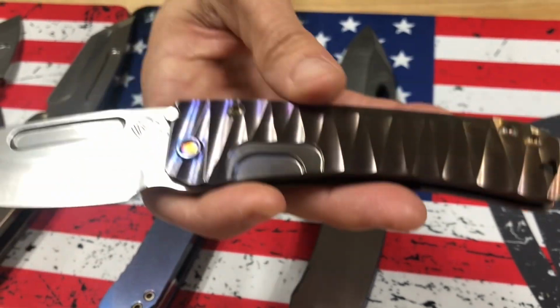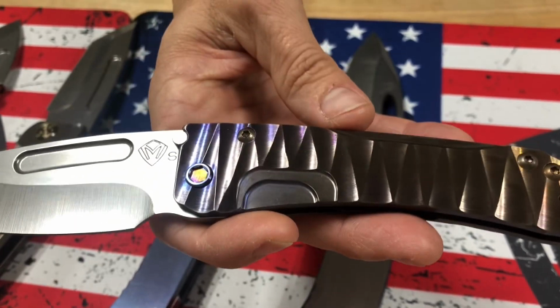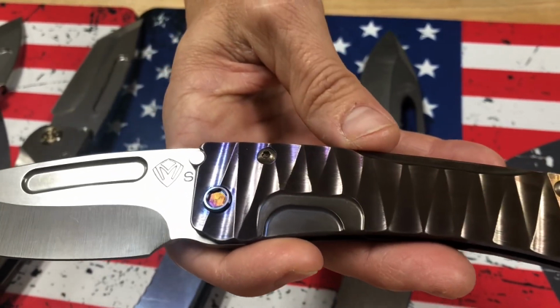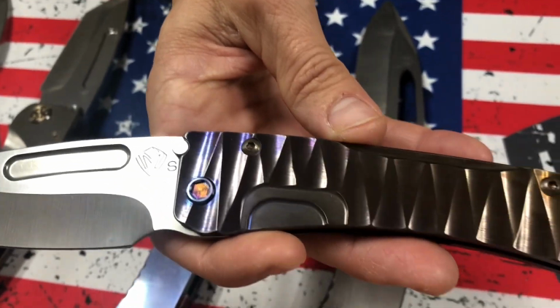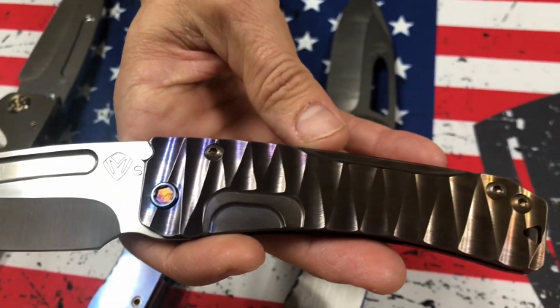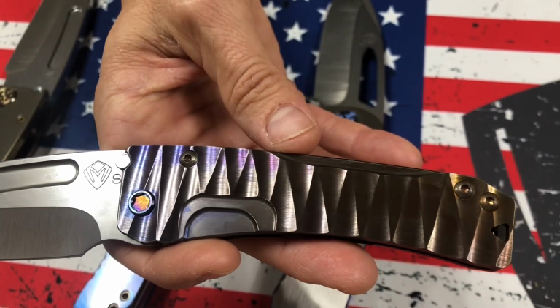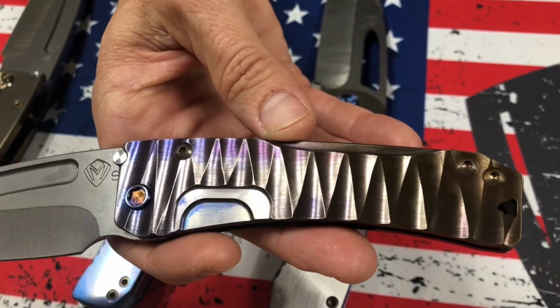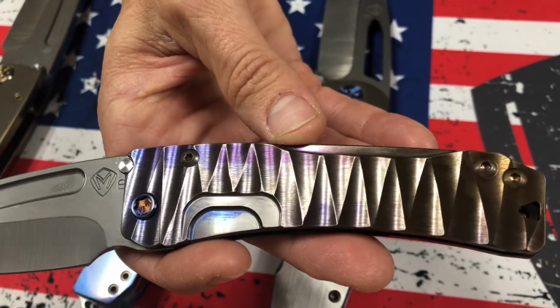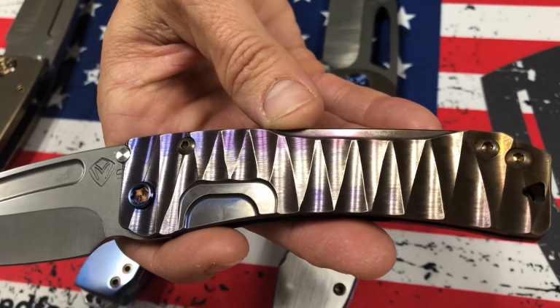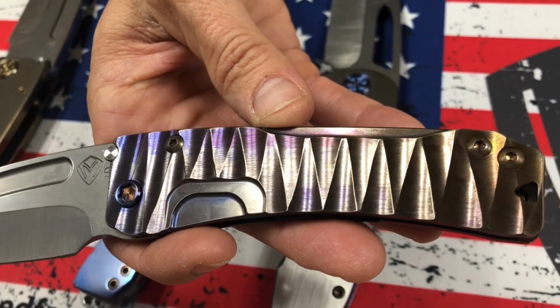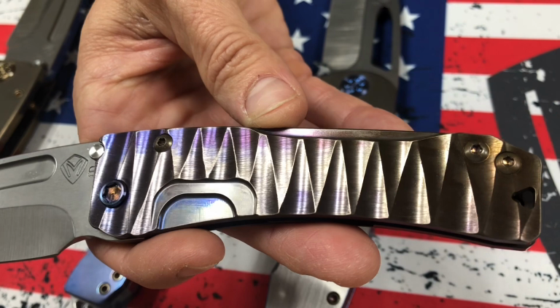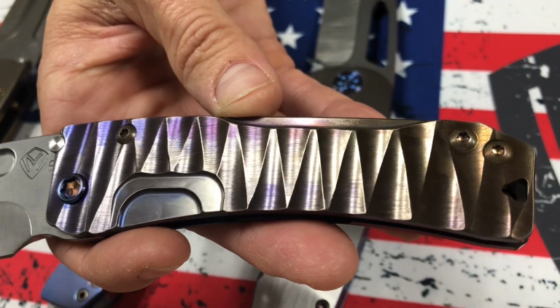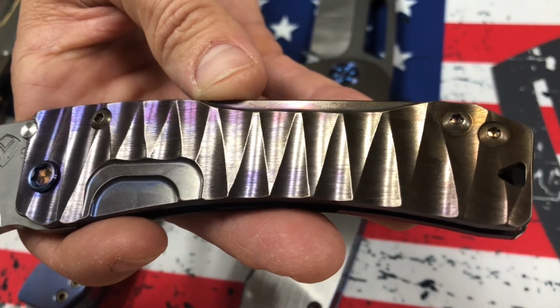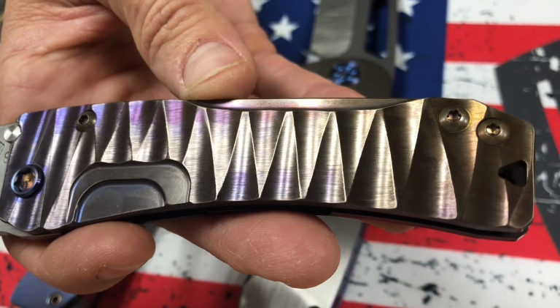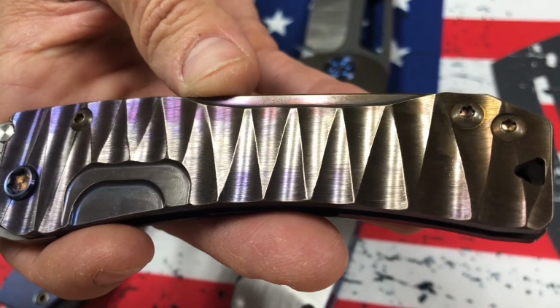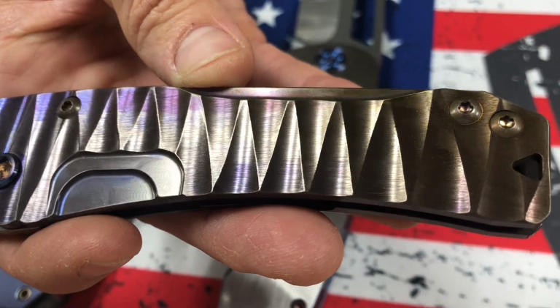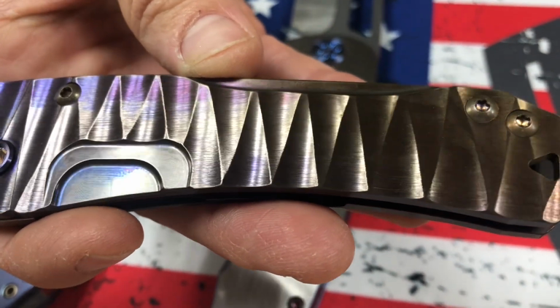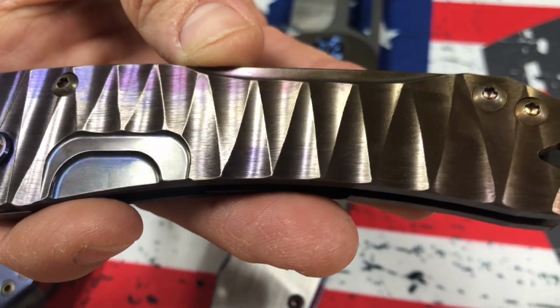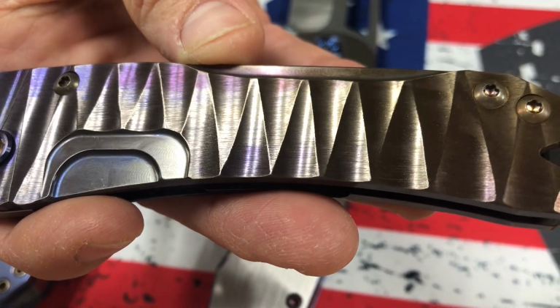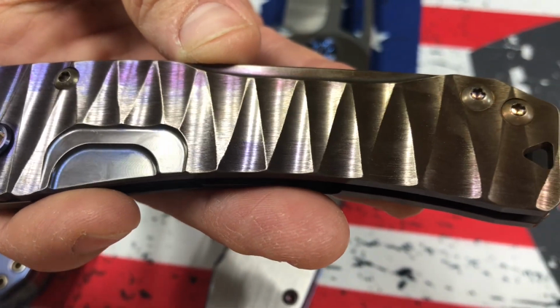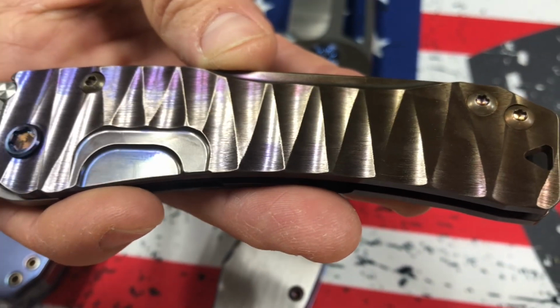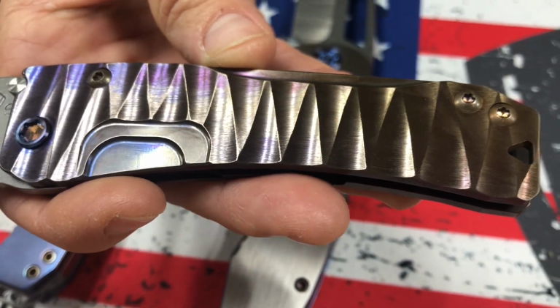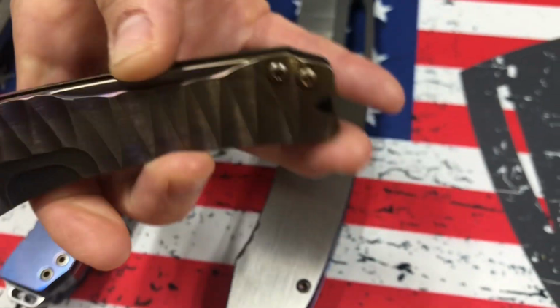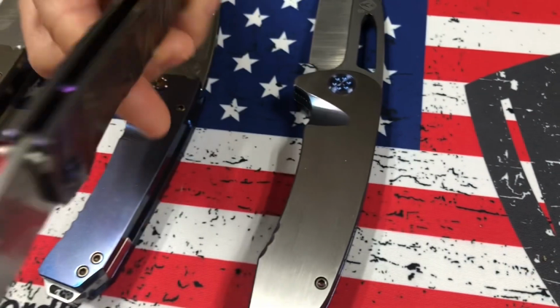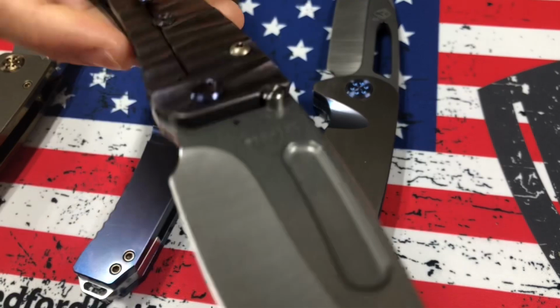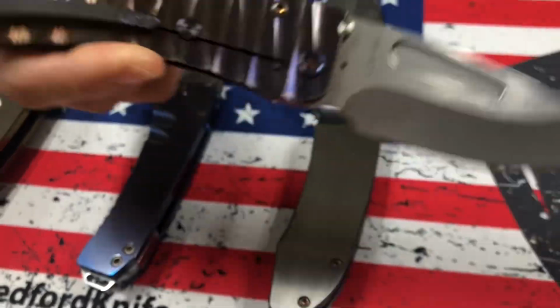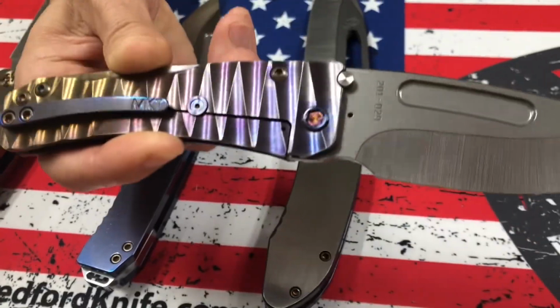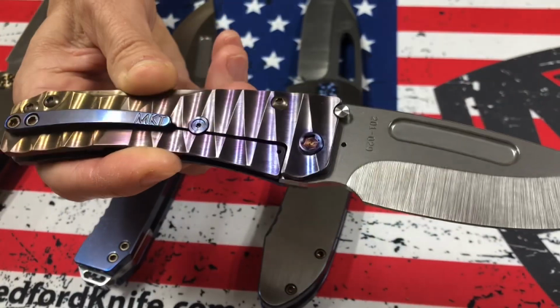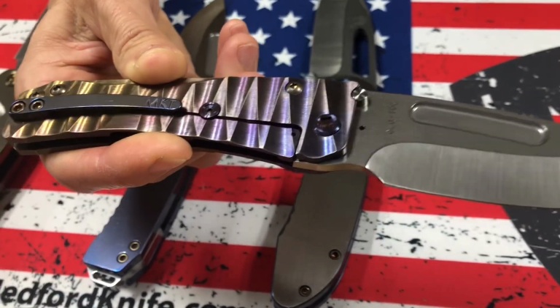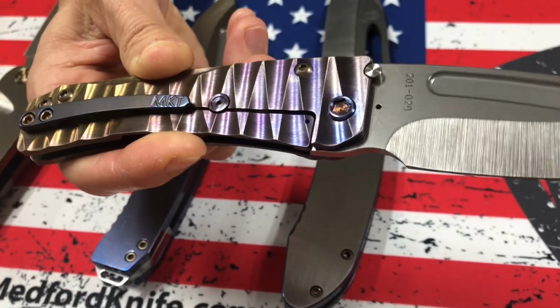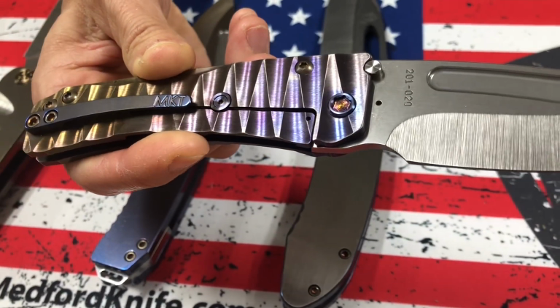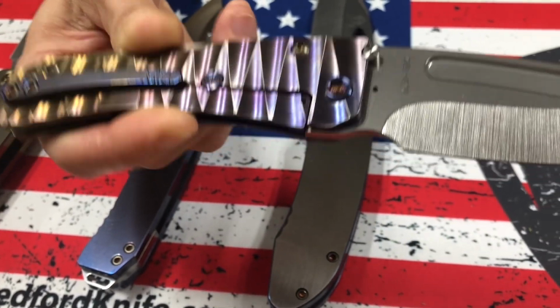Slim Midi Marauder, tumble drop point. The sculpting style on this is lightning, and it's got a bronze to violet fade — so bronze to violet lightning fade on the handles. Flamed hardware, flamed clip.